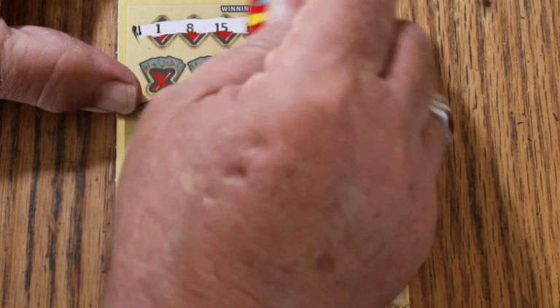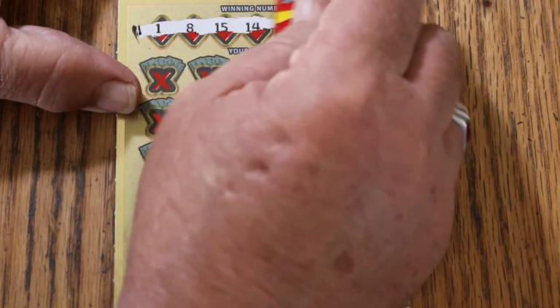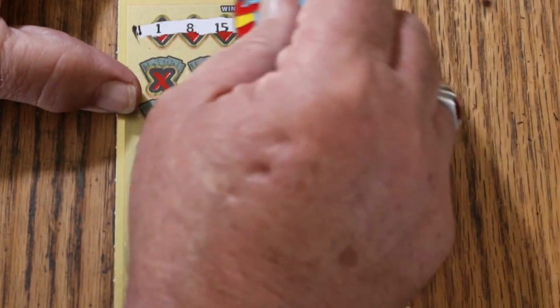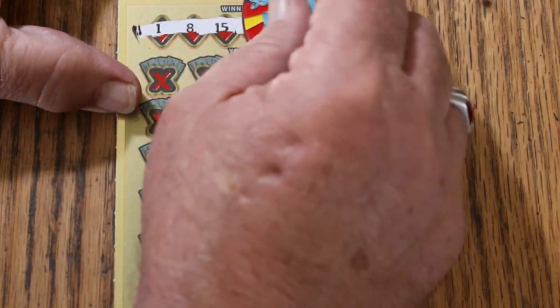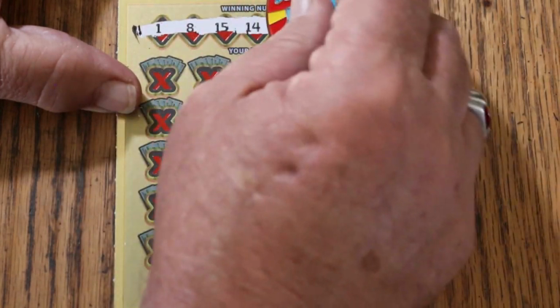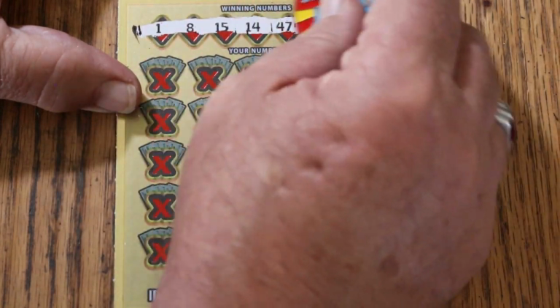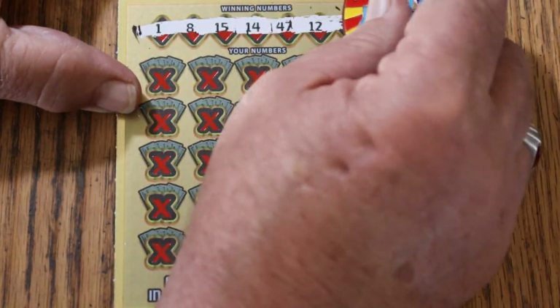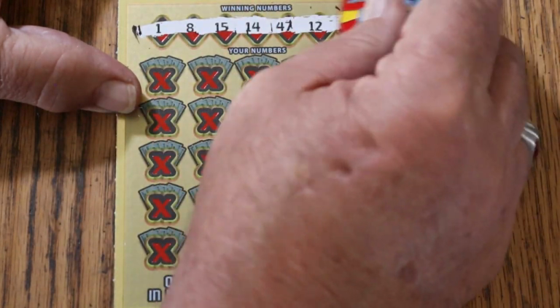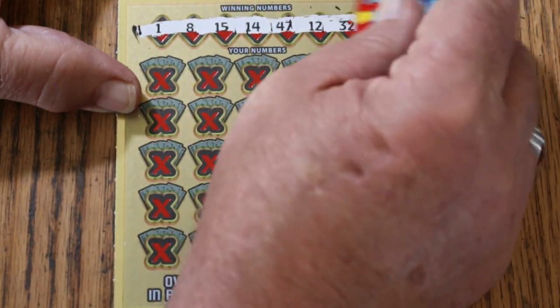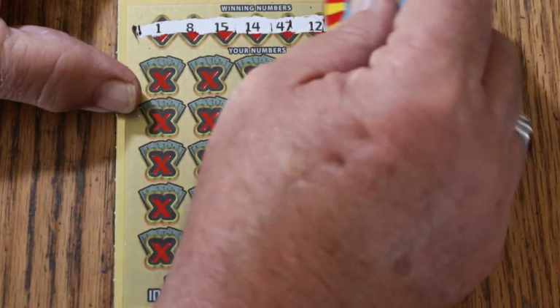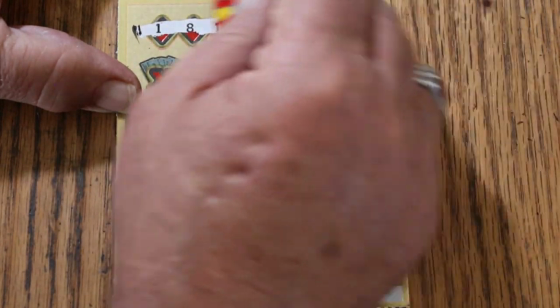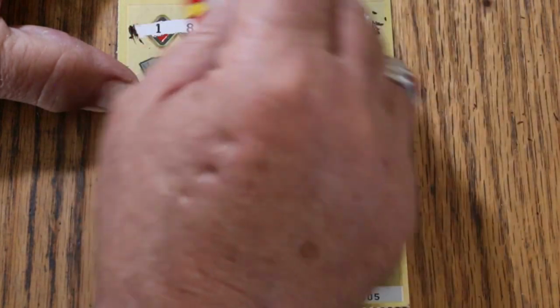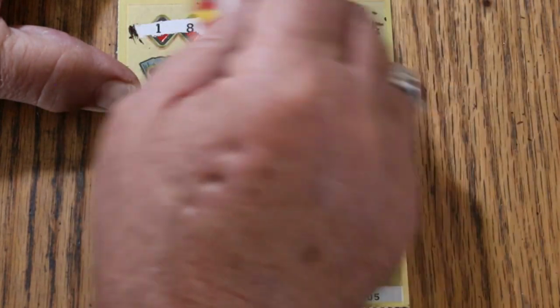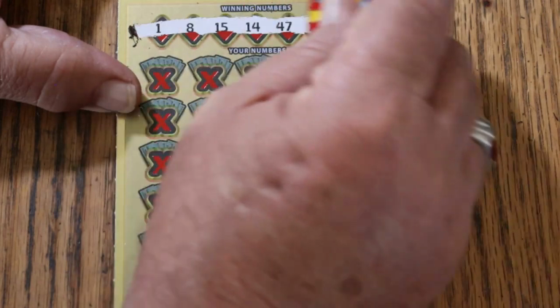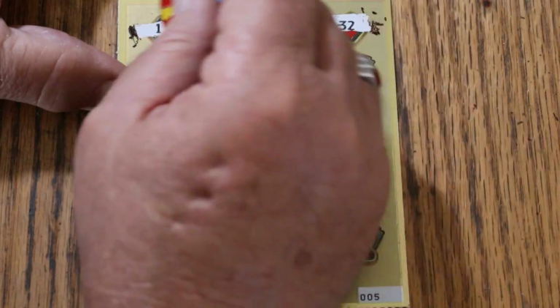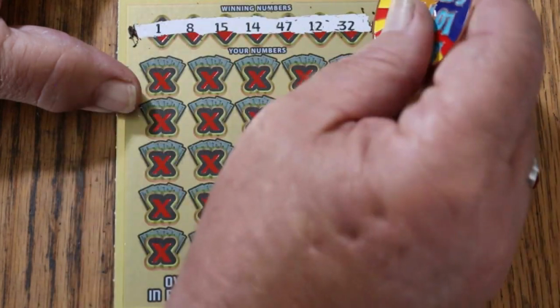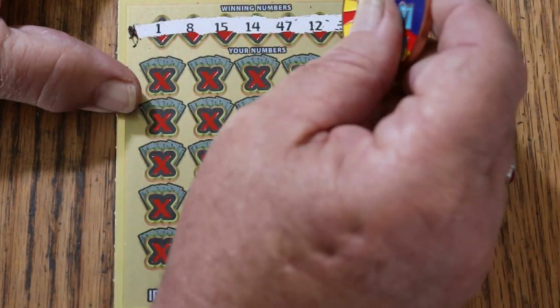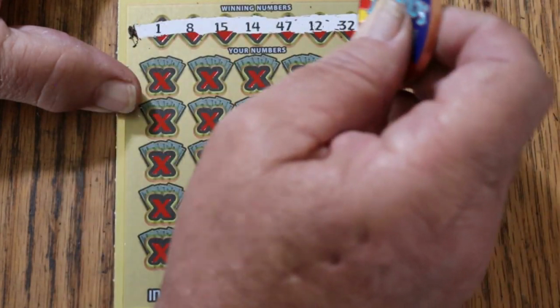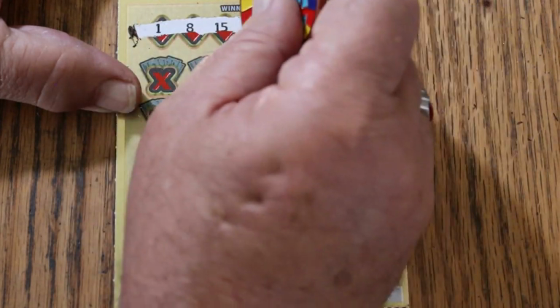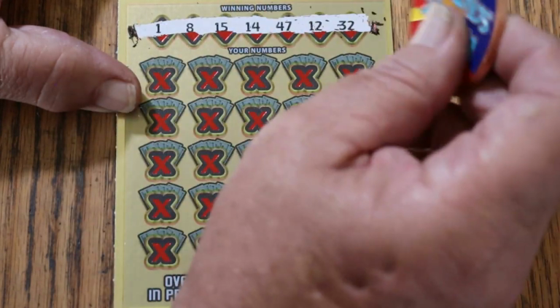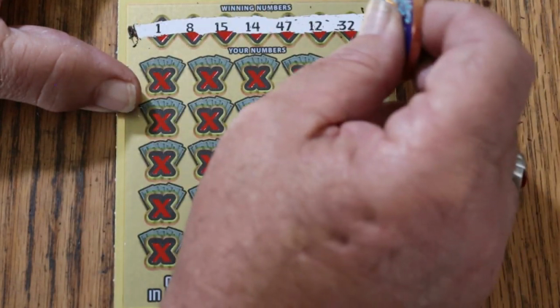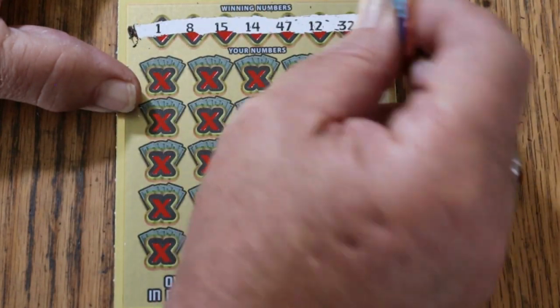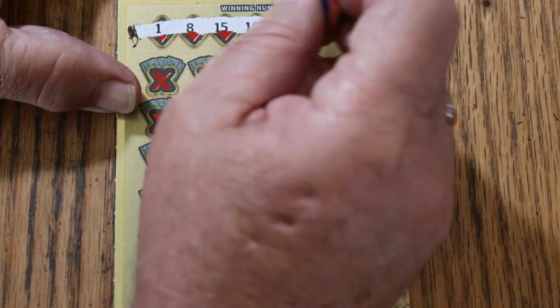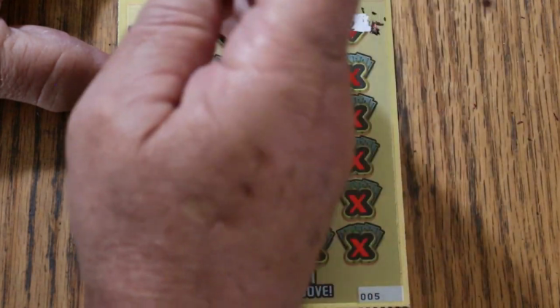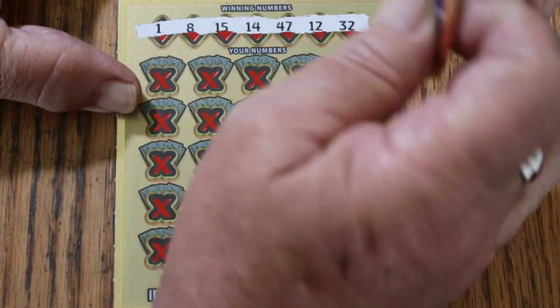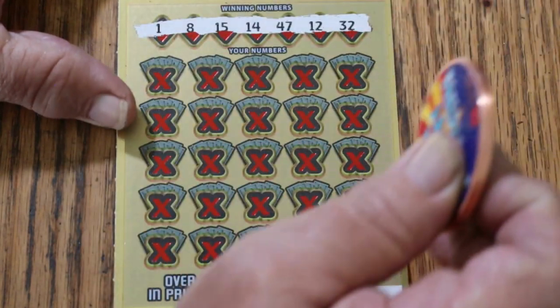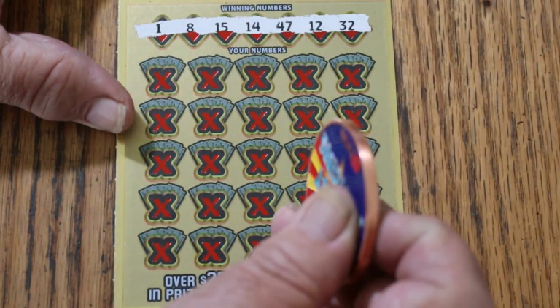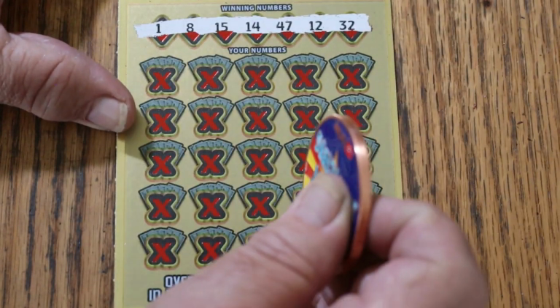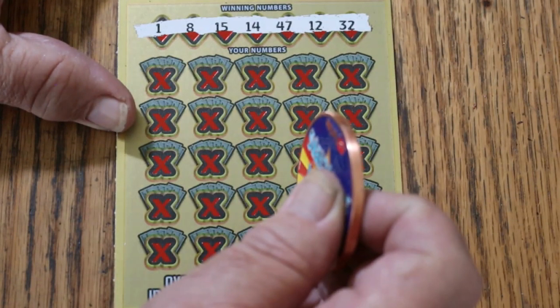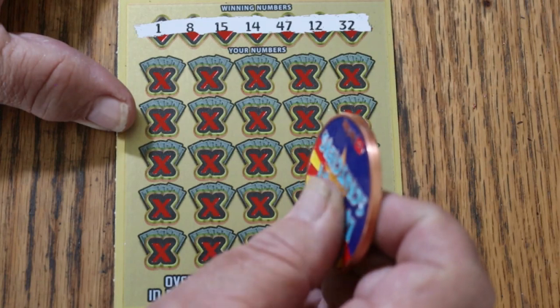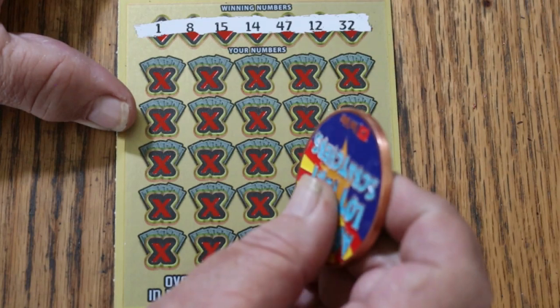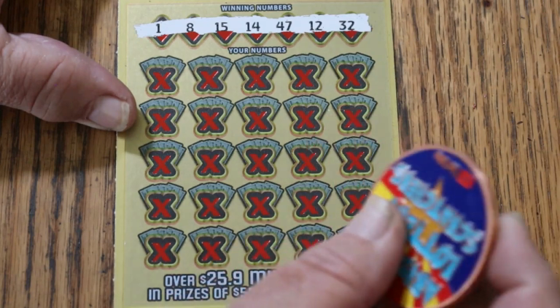1, 8, 15, 14, 47, 12, and randoms 32. So we got LB's 8, my 15, and randoms number in this mix. Let's hope that means something.